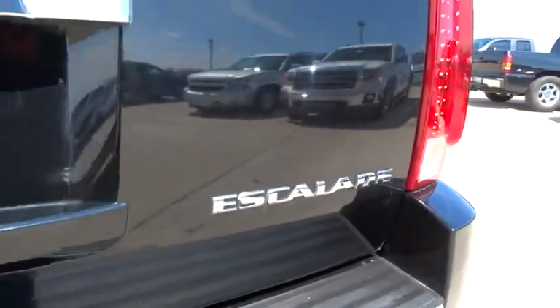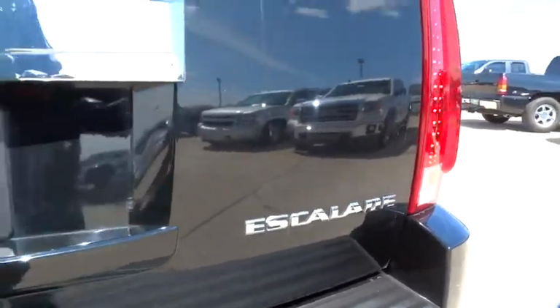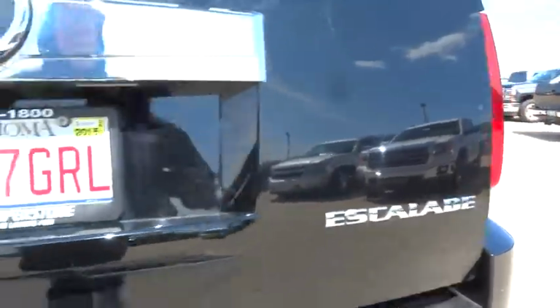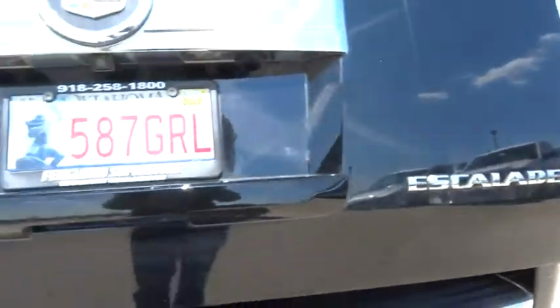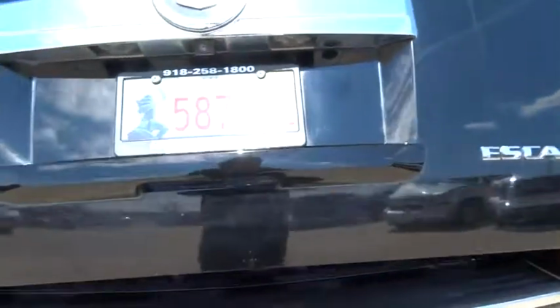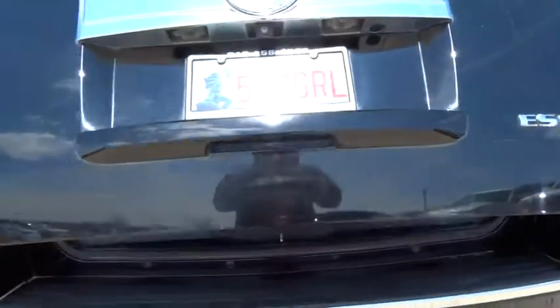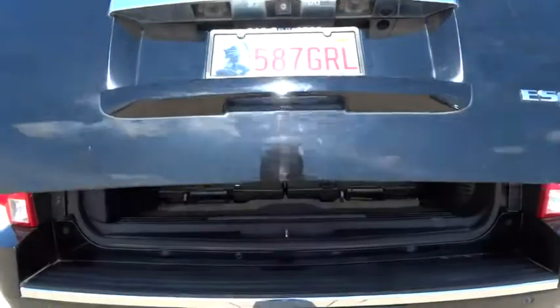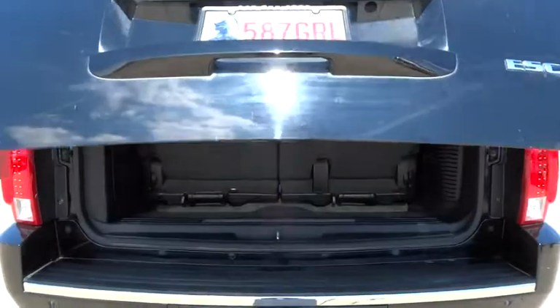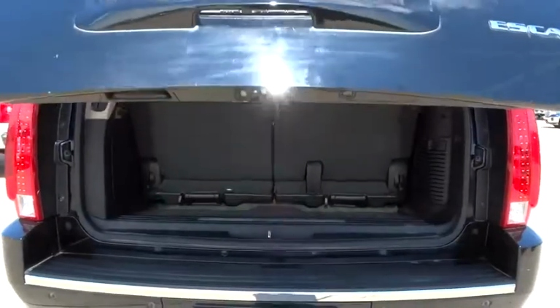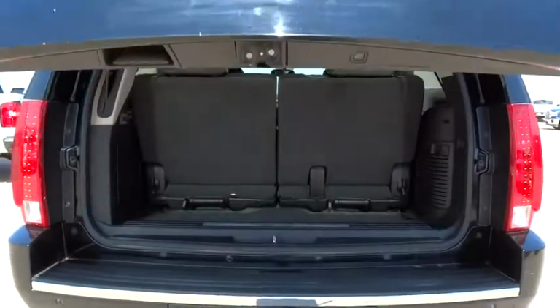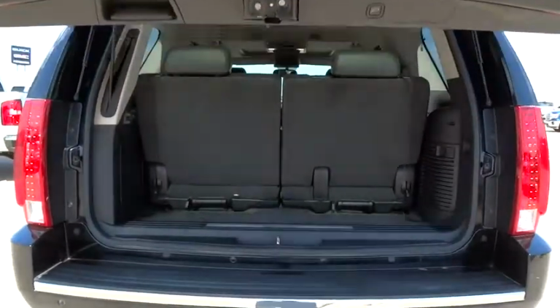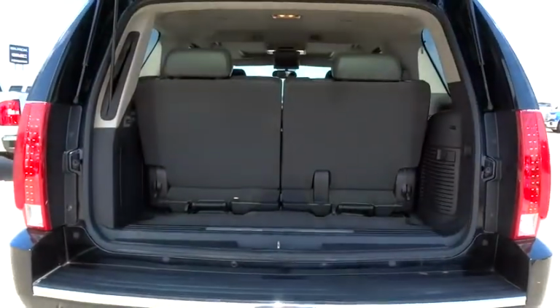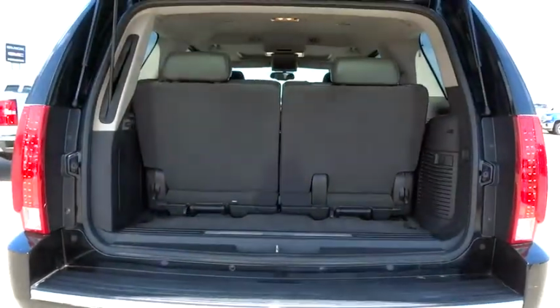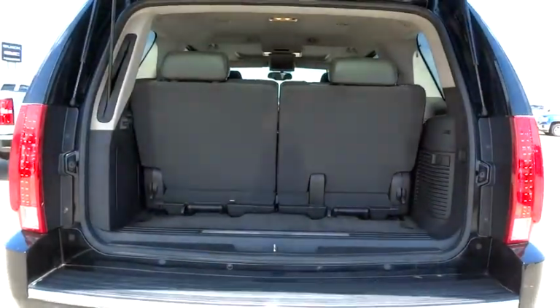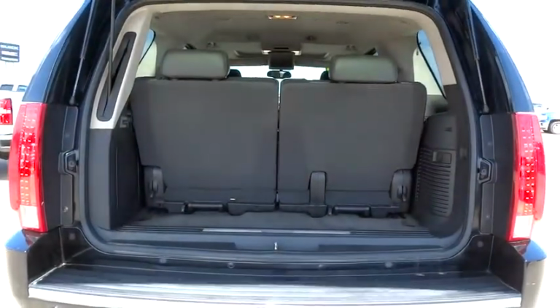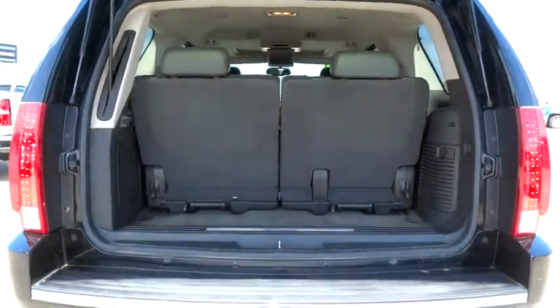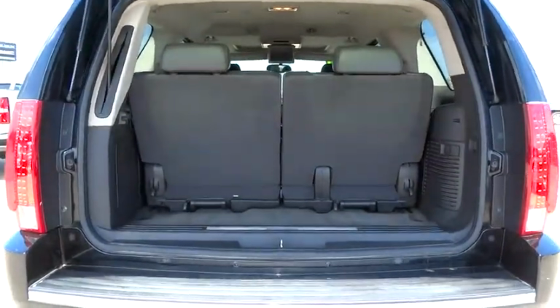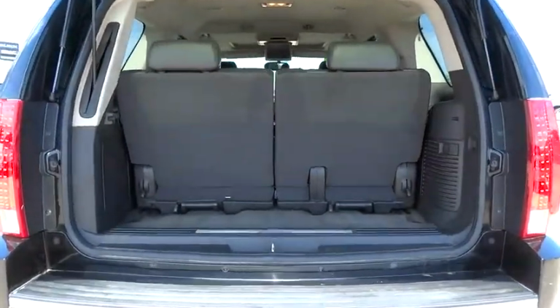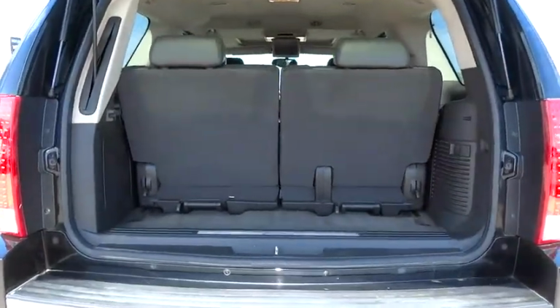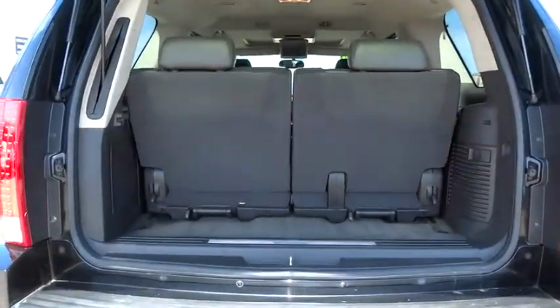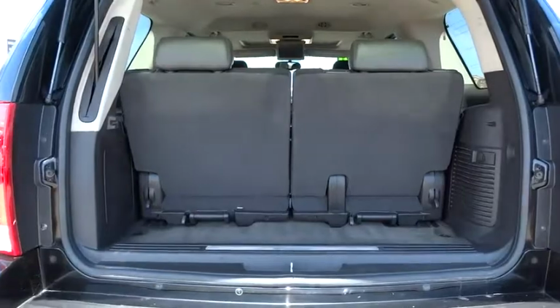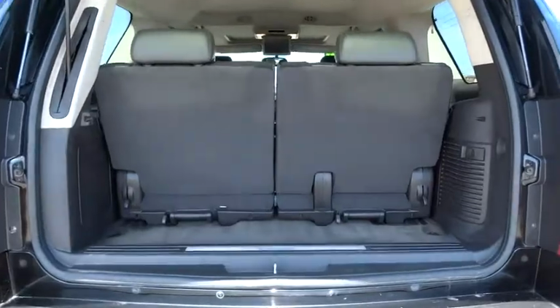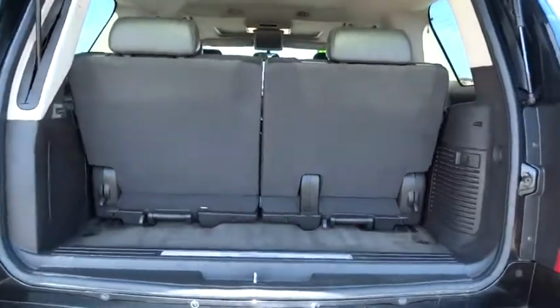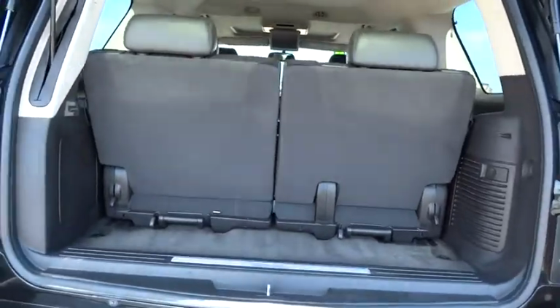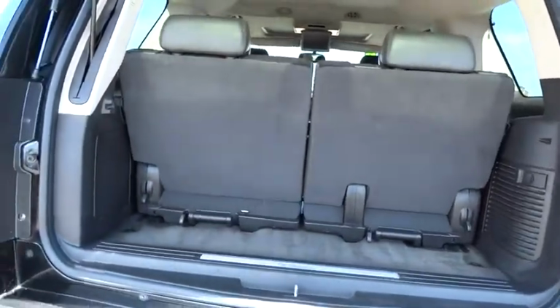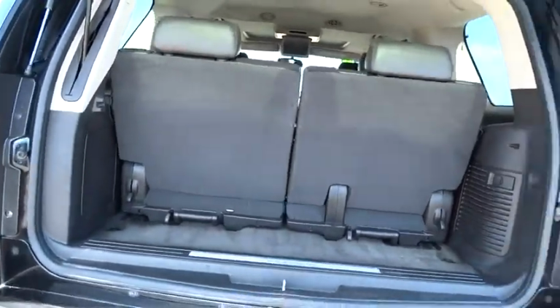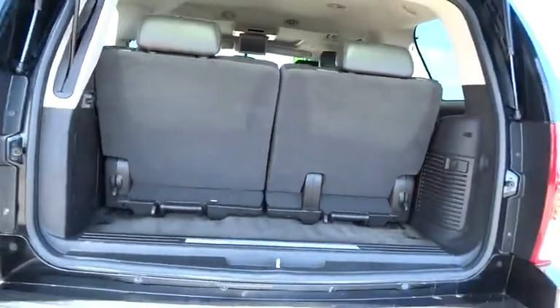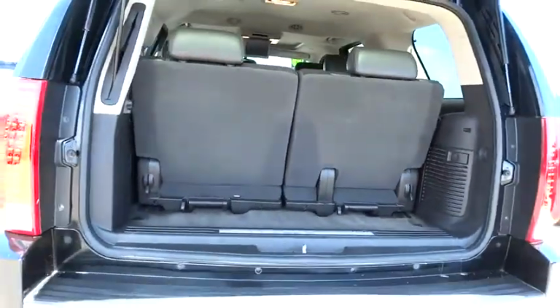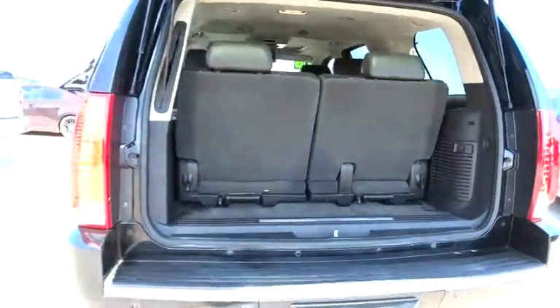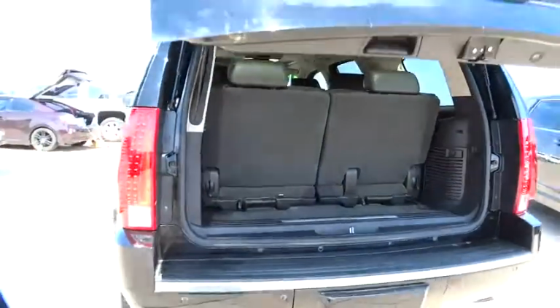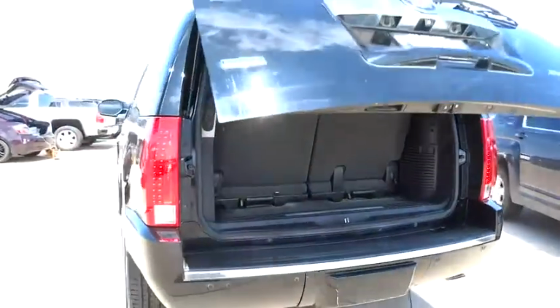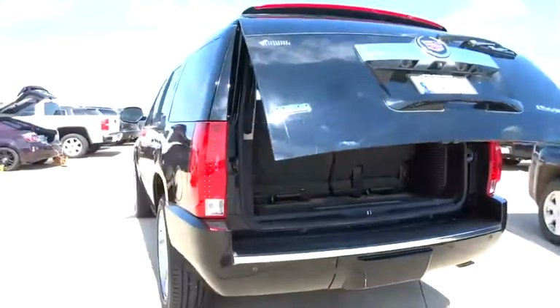Power liftgate, remote engine start, power passenger seat, steering wheel audio controls, navigation system, CD changer, tow hitch, all-wheel drive, power steering.